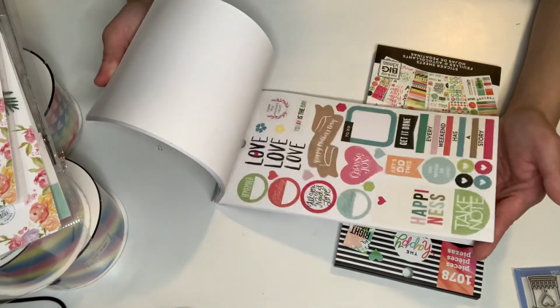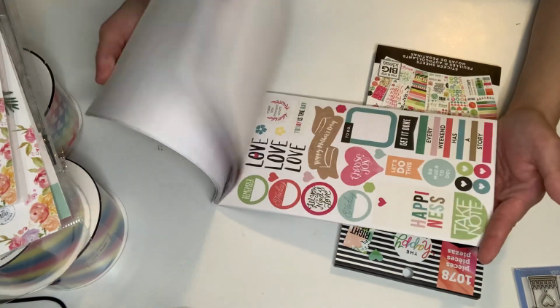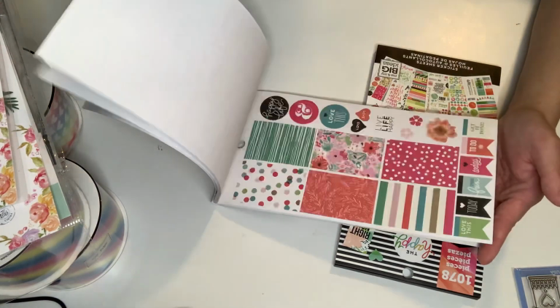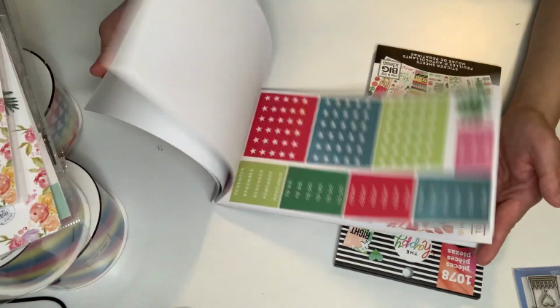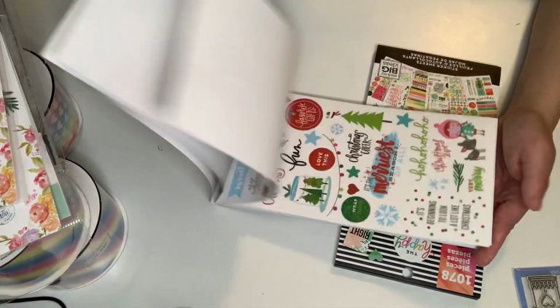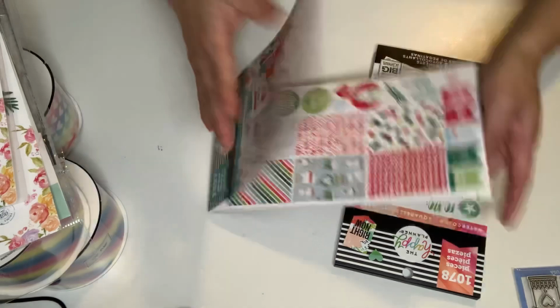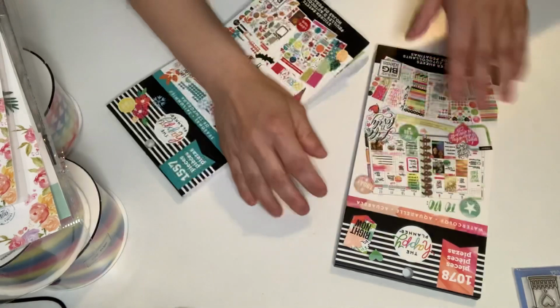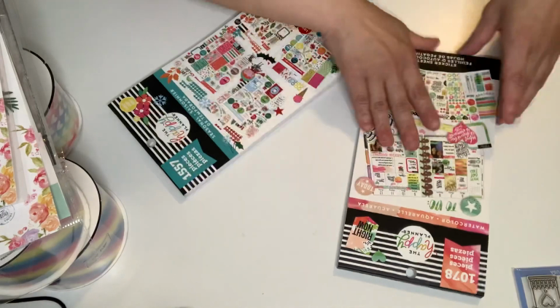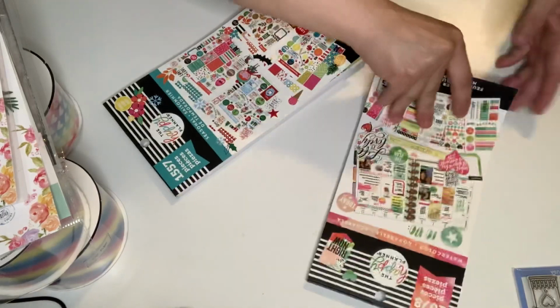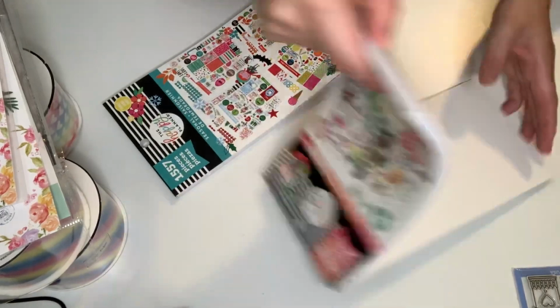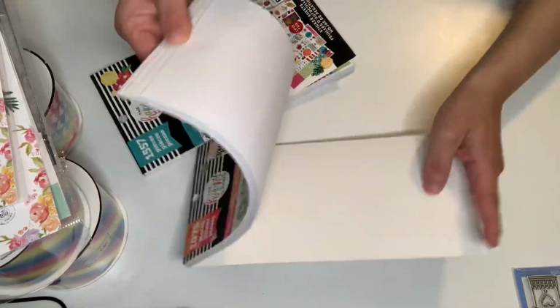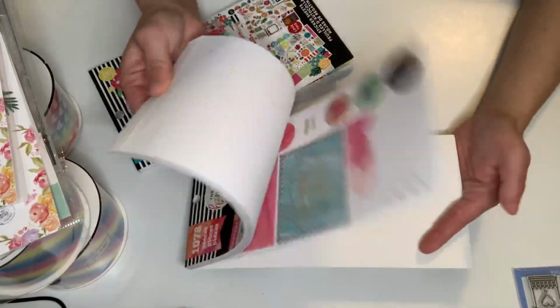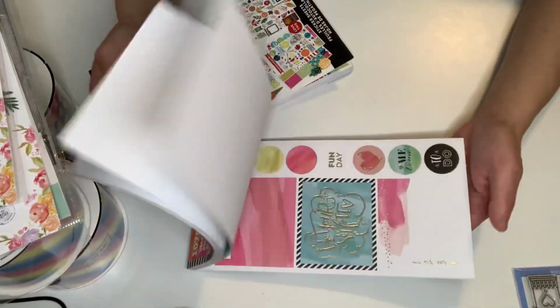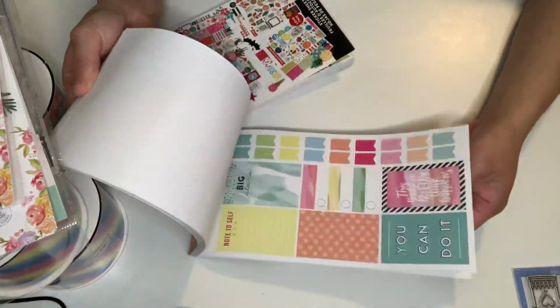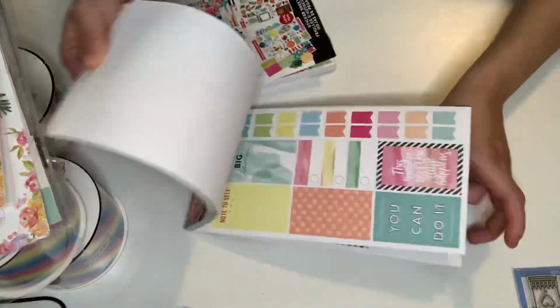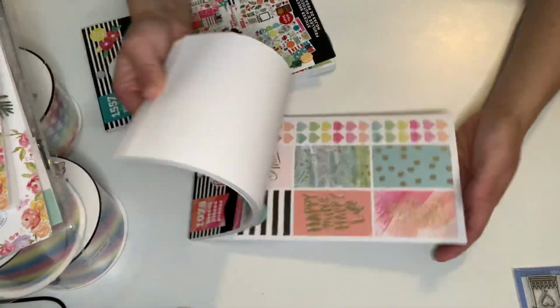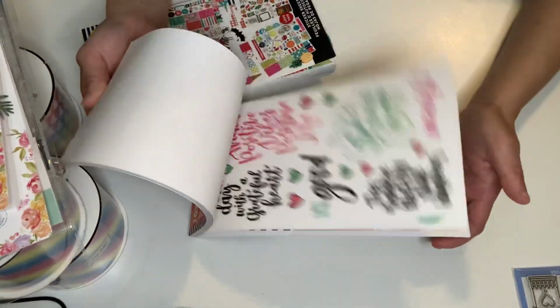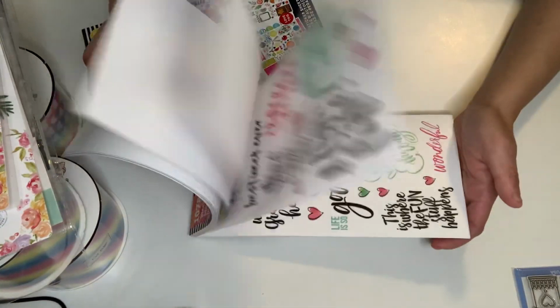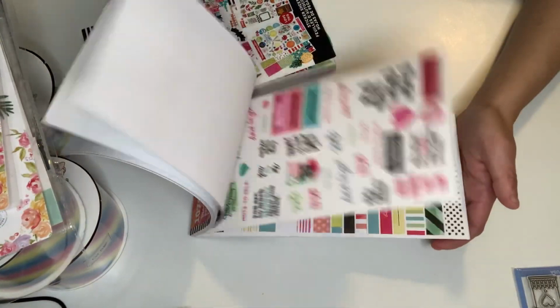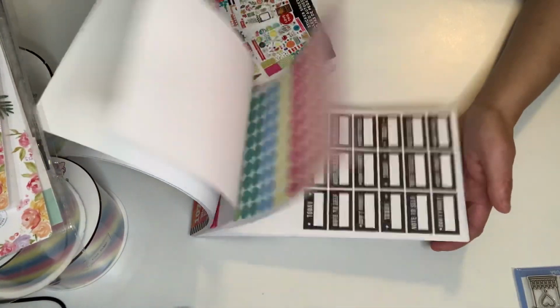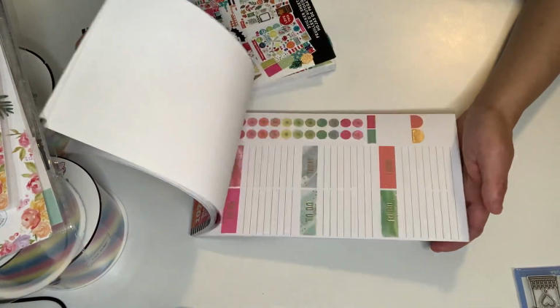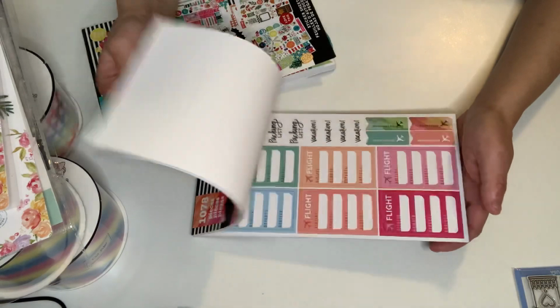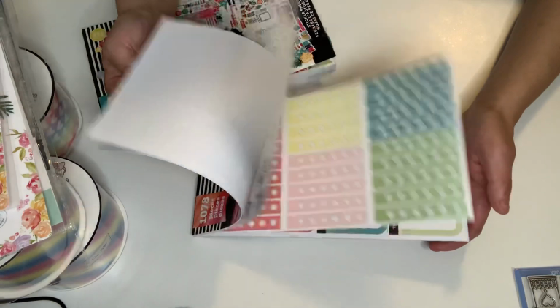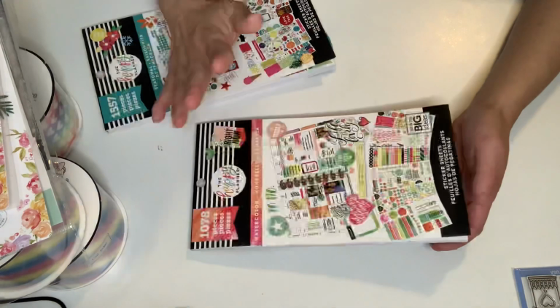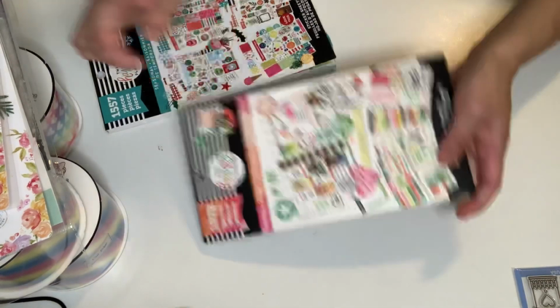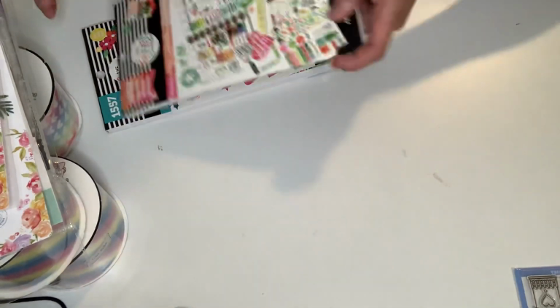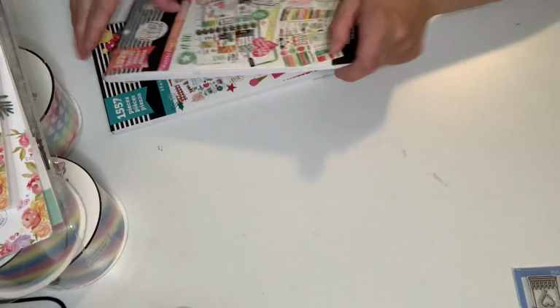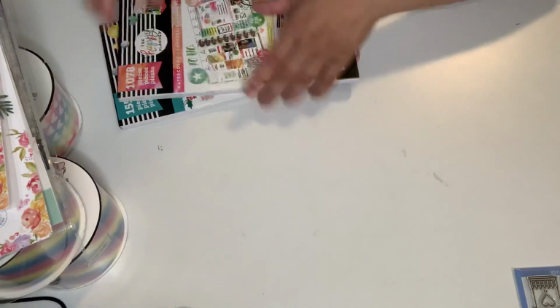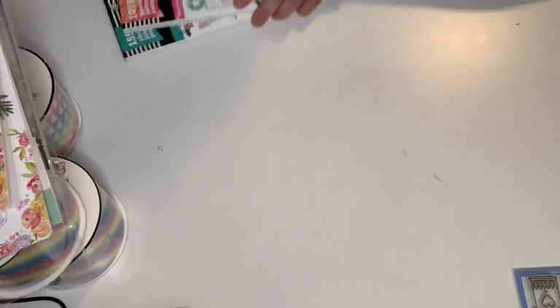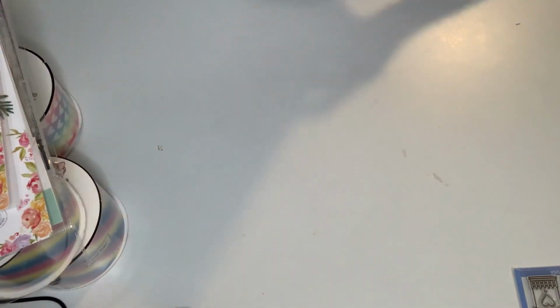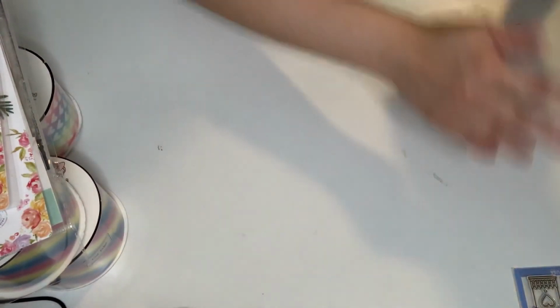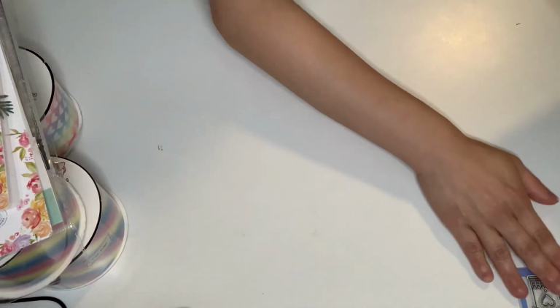I was so happy to have won her giveaway. Thank you, Lisa. This is the beautiful watercolor one — so pretty and I'm going to be using these. Lisa, awesome.